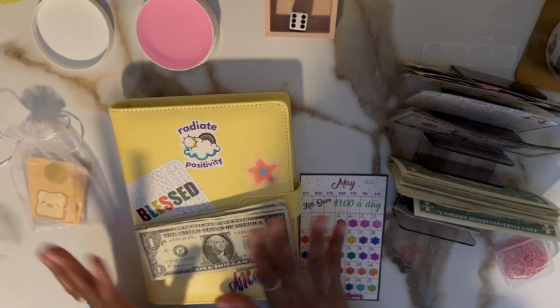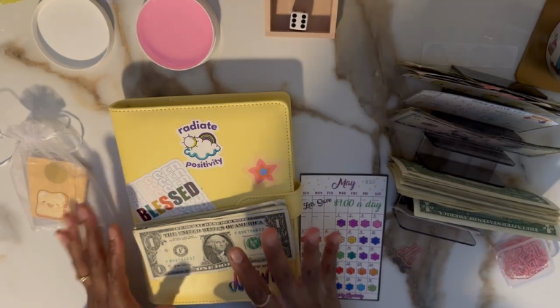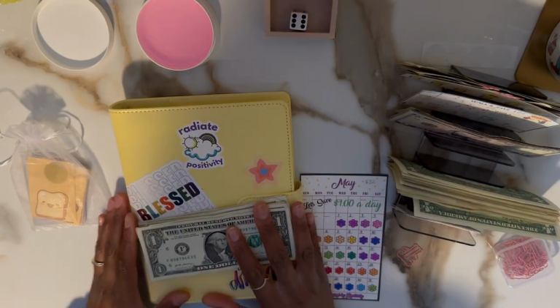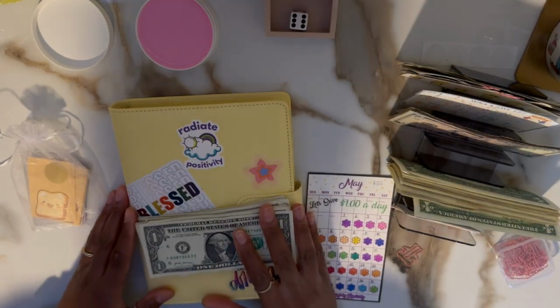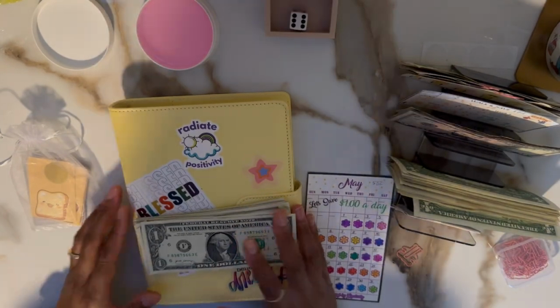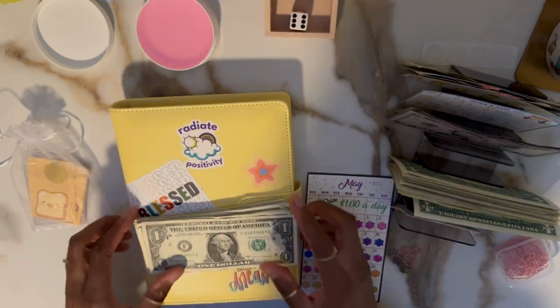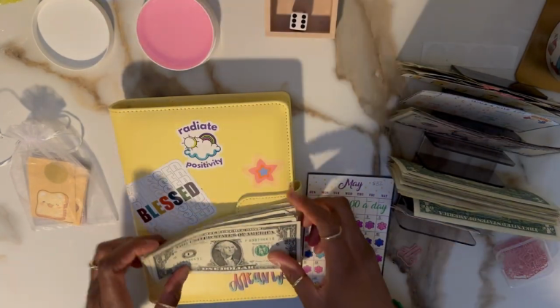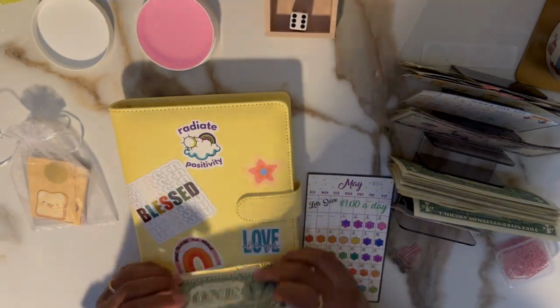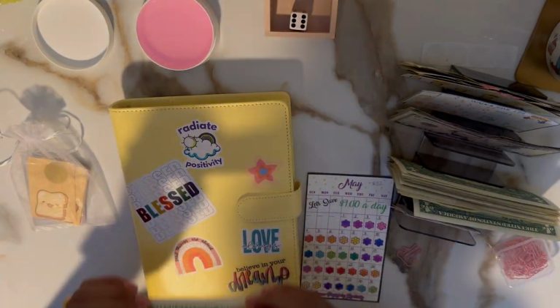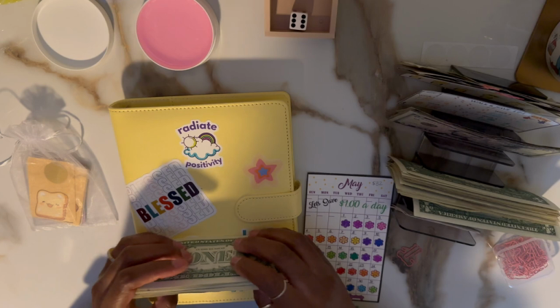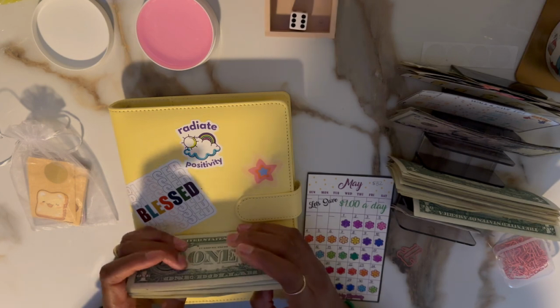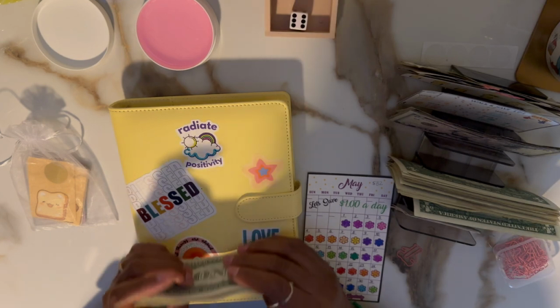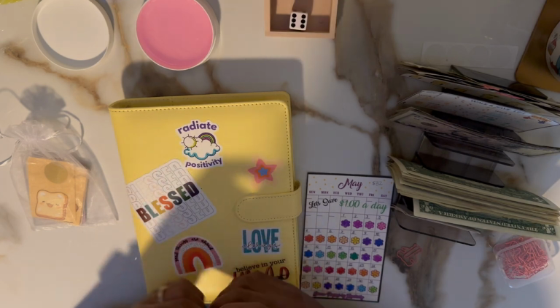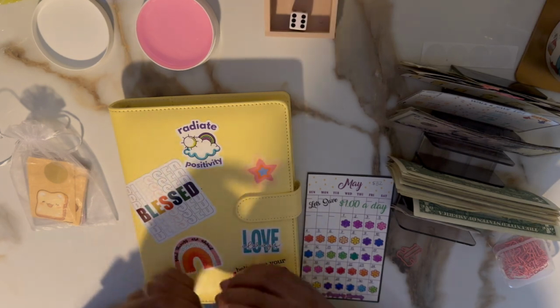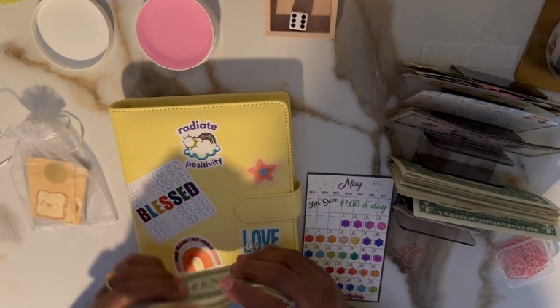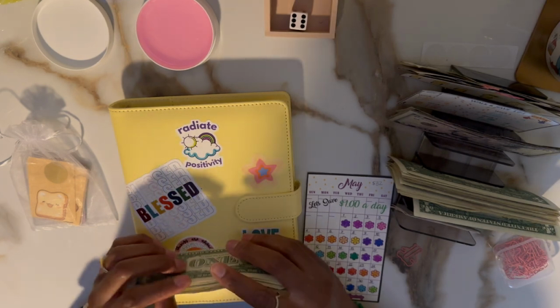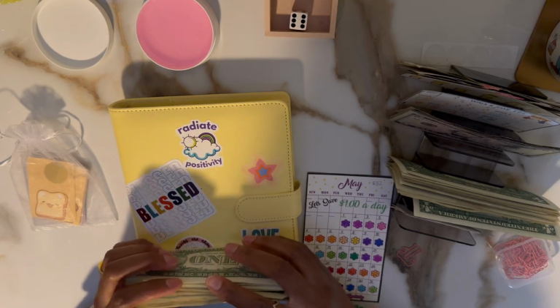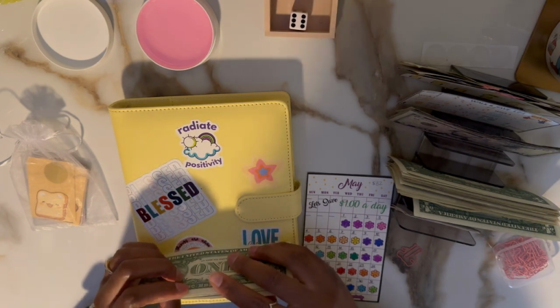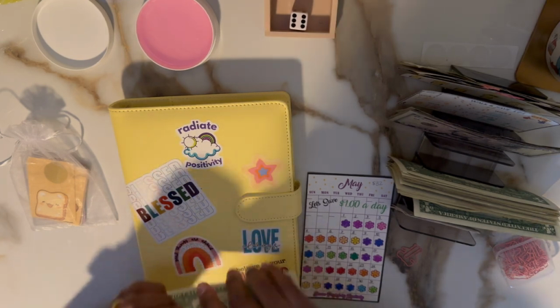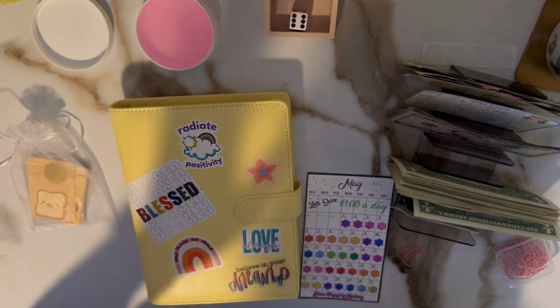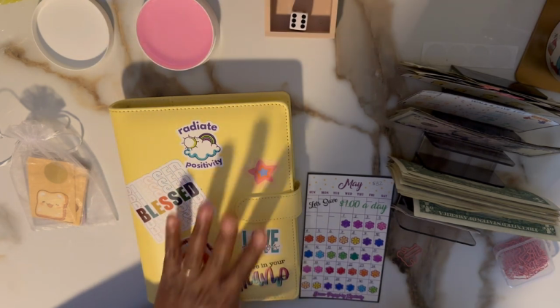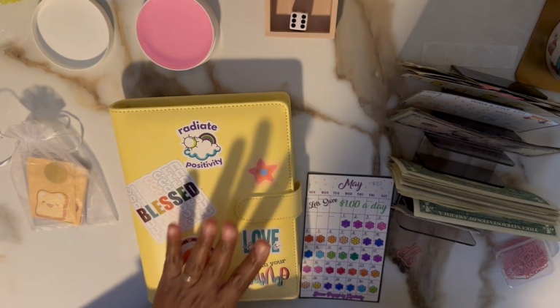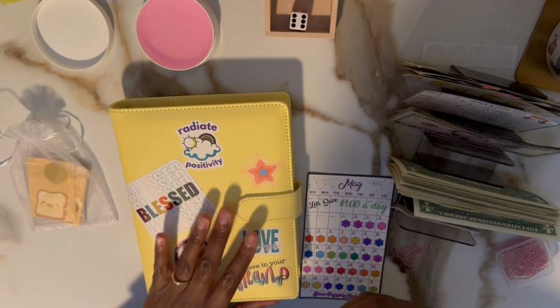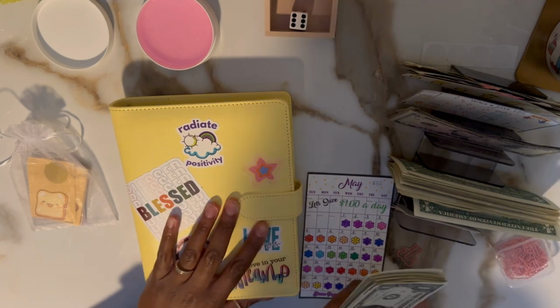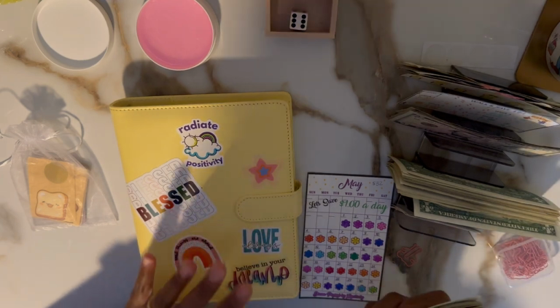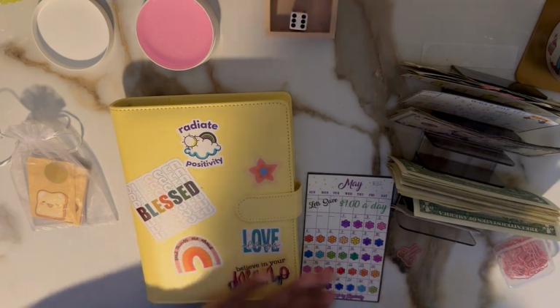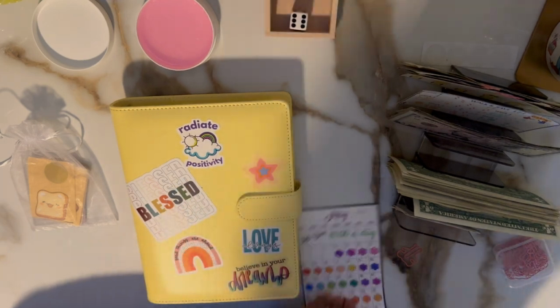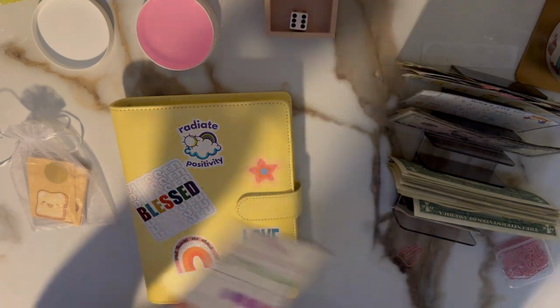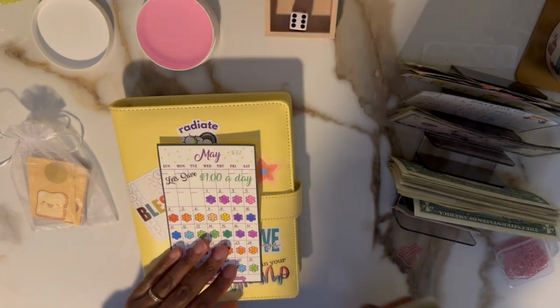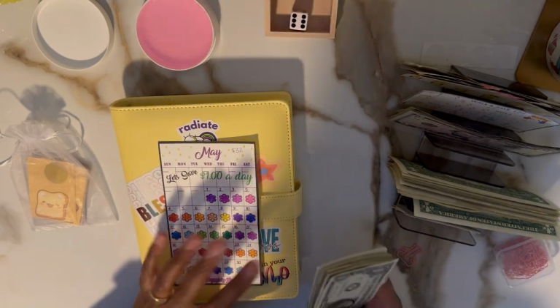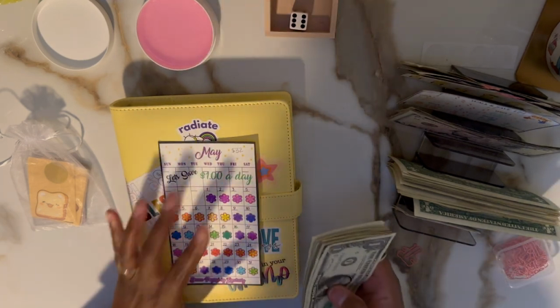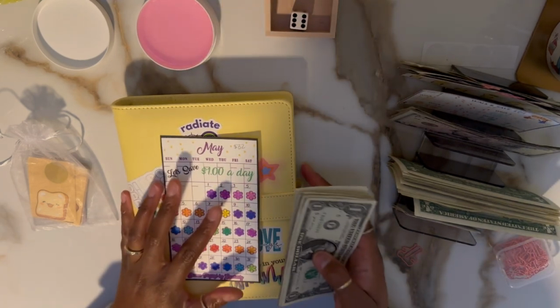Hey fam, it's mama bear and I am back with another video. Happy Saturday! Today I'm going to be doing the sweets and treats binder, but first I wanted to play catch-up.